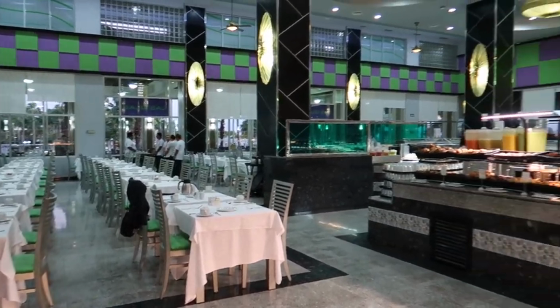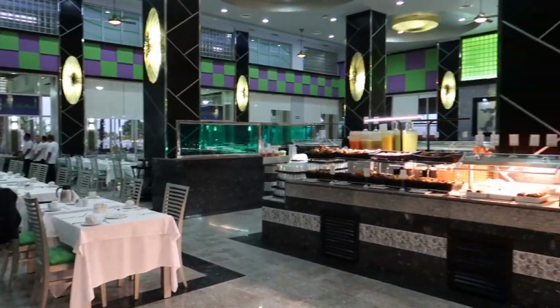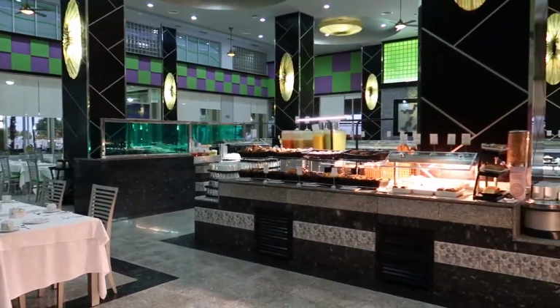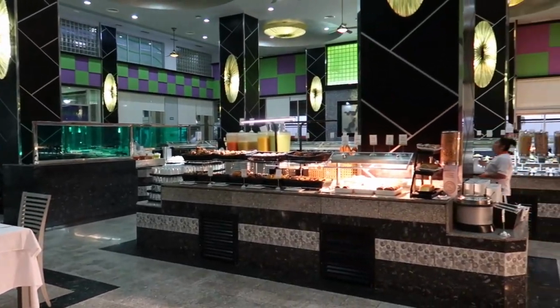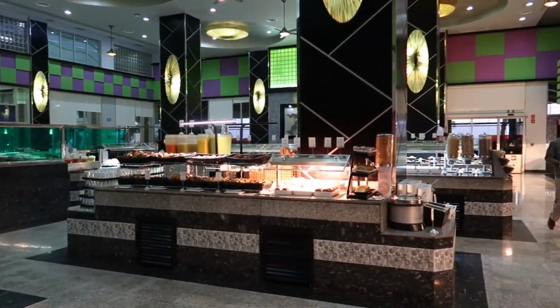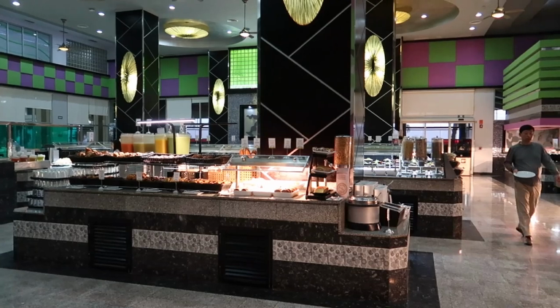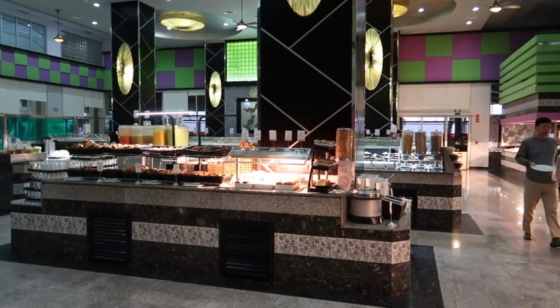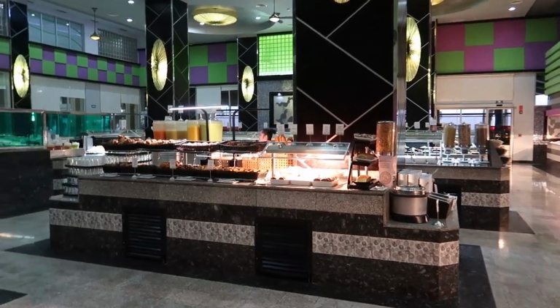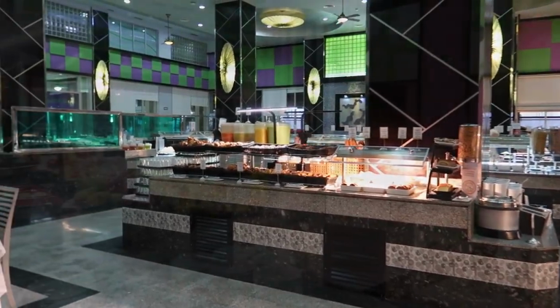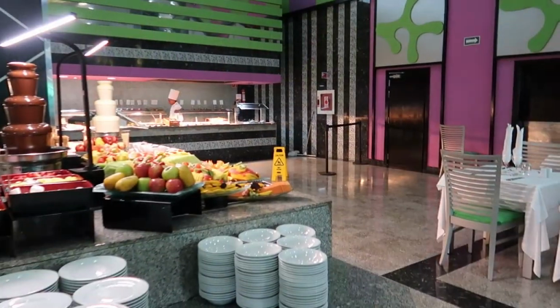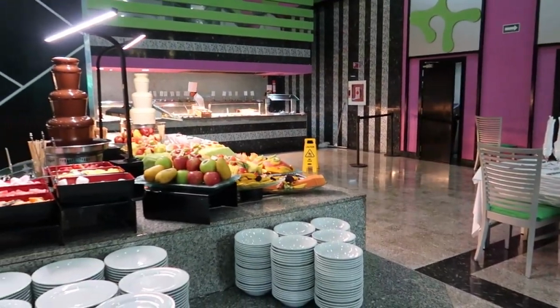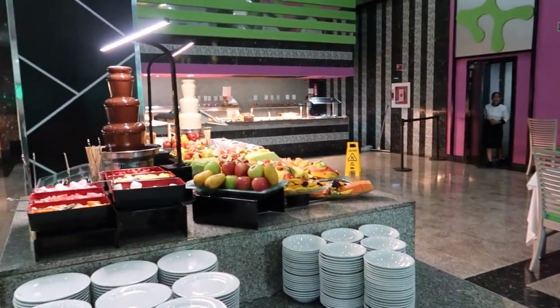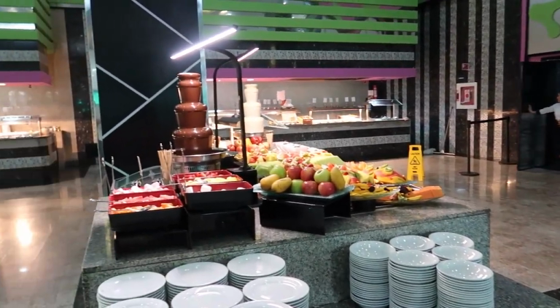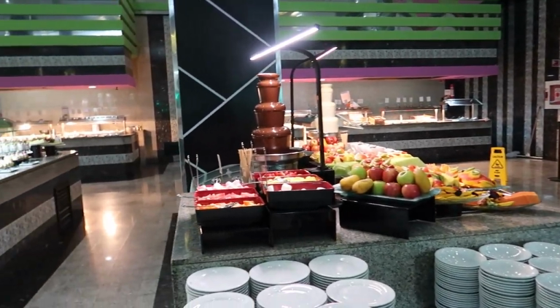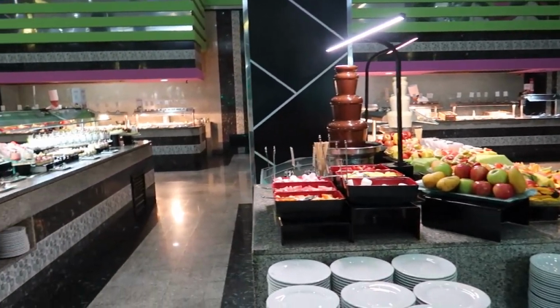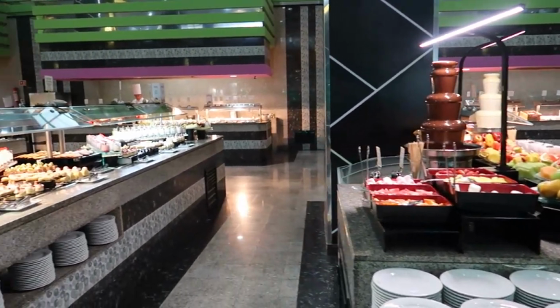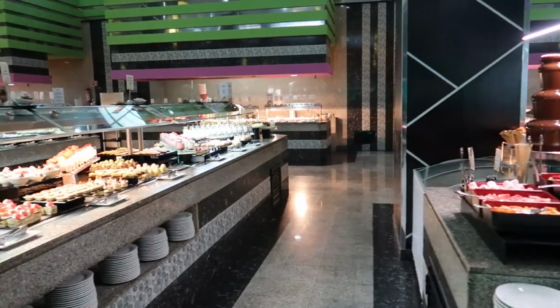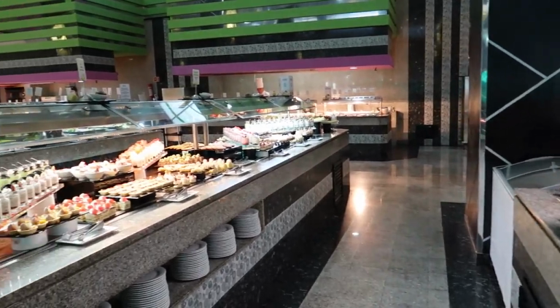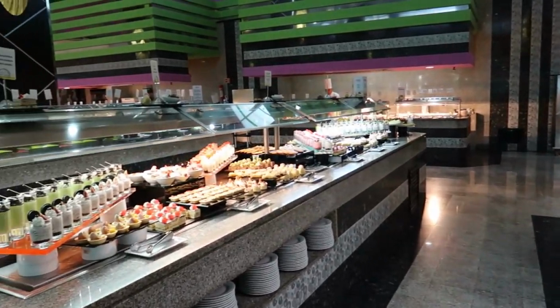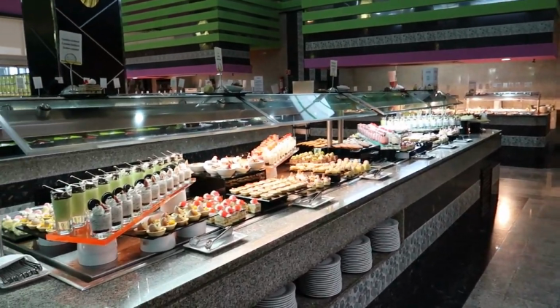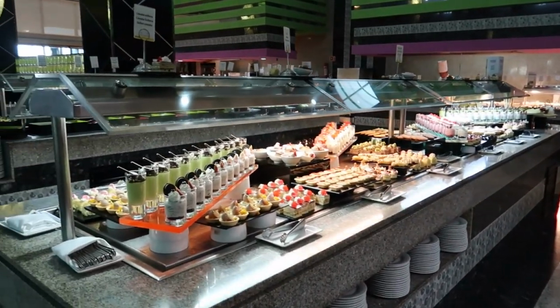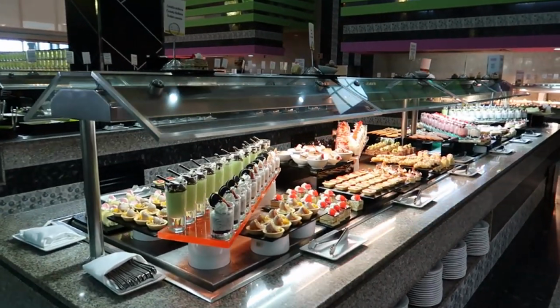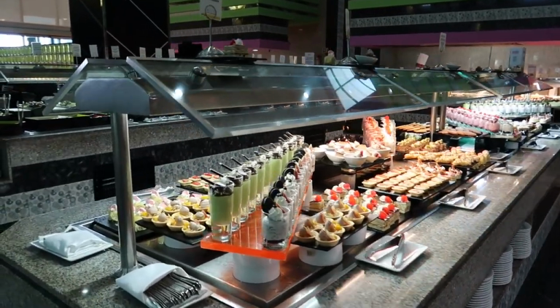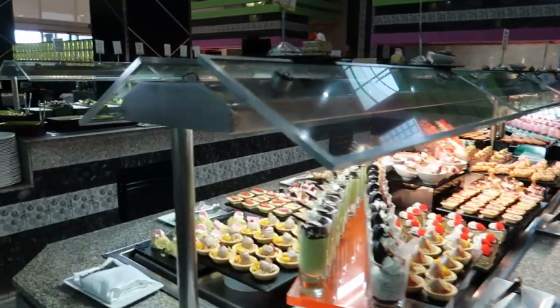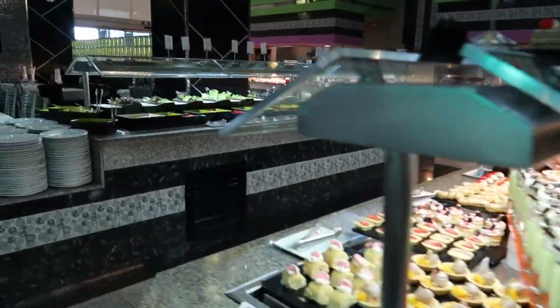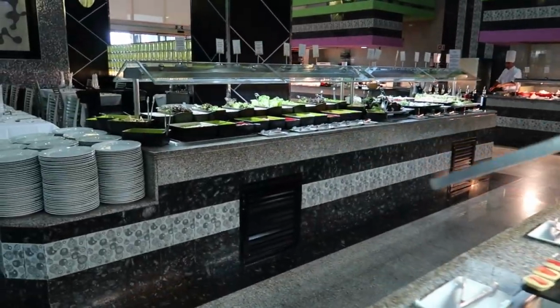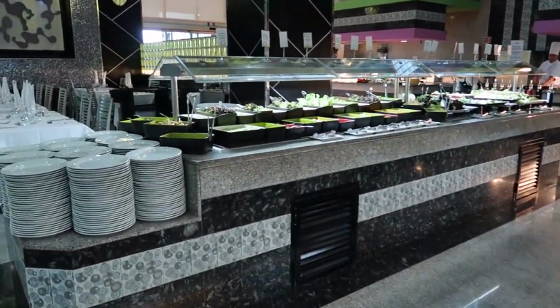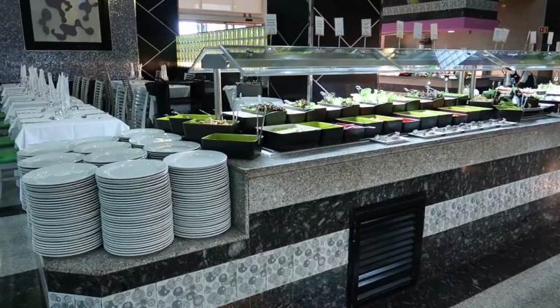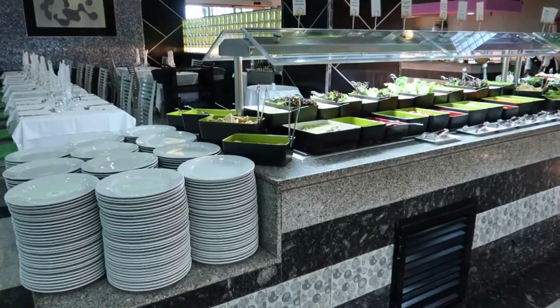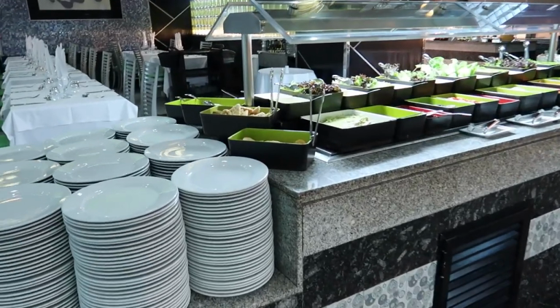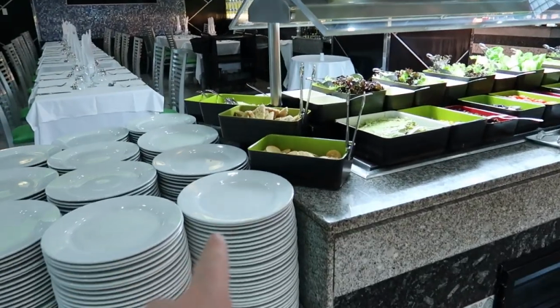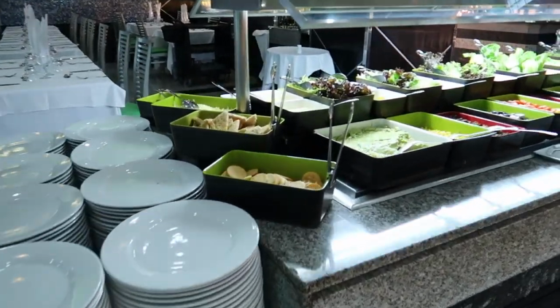We're going to turn things over to dinner time and show you the food offered here at dinner. Alright, so we're back here at the dinner buffet and we're going to take a look at some of the food offered here. So we're going to start things off over here — if you want to grab a plate, you can follow along here.